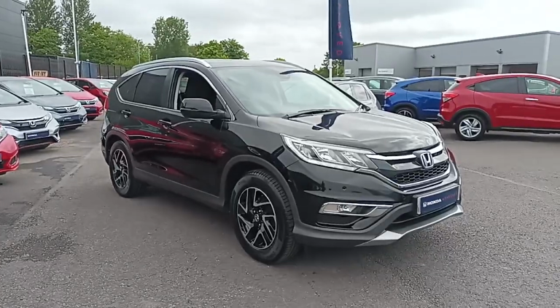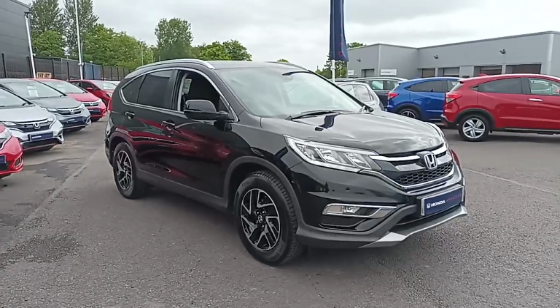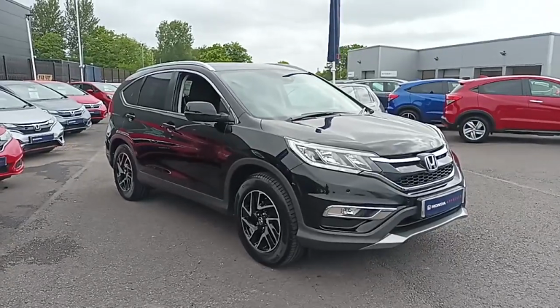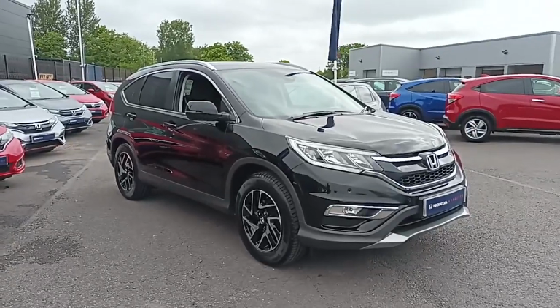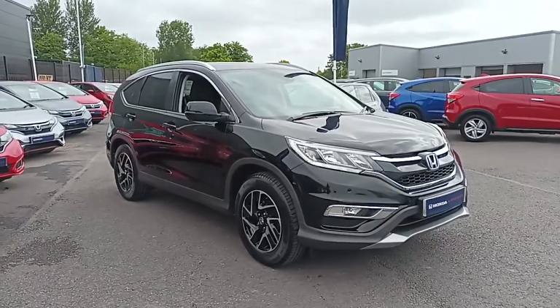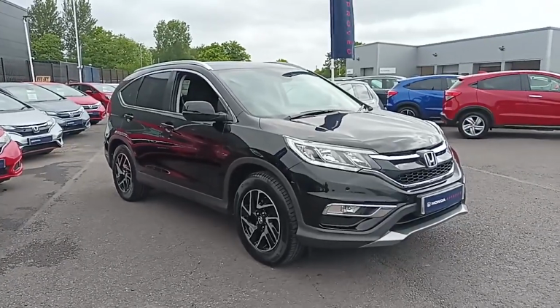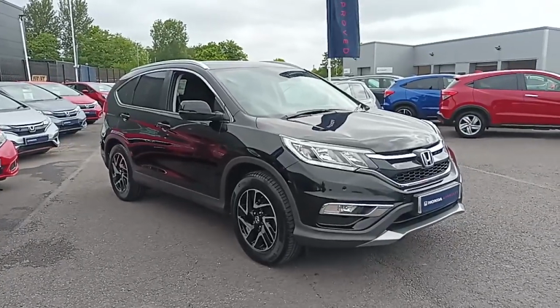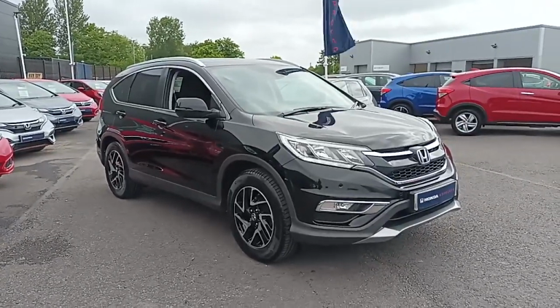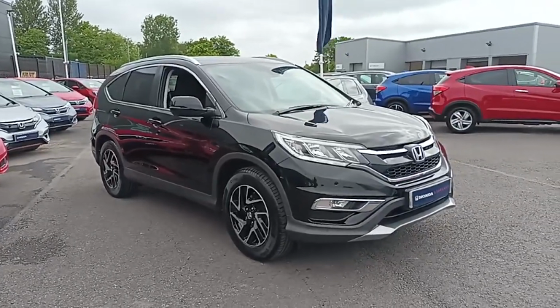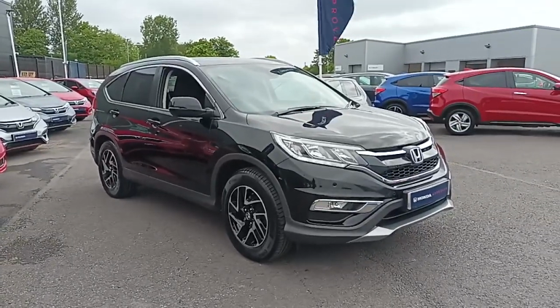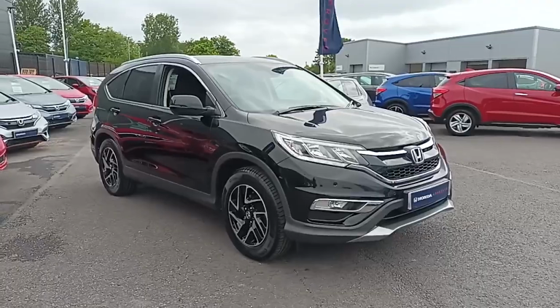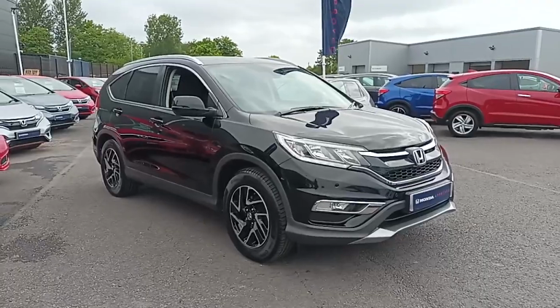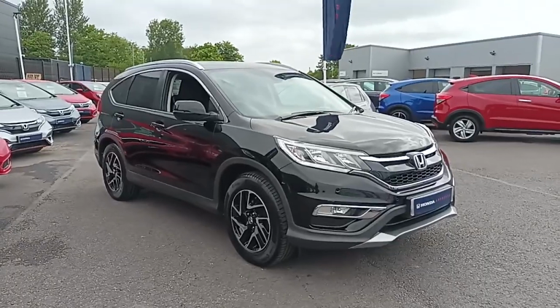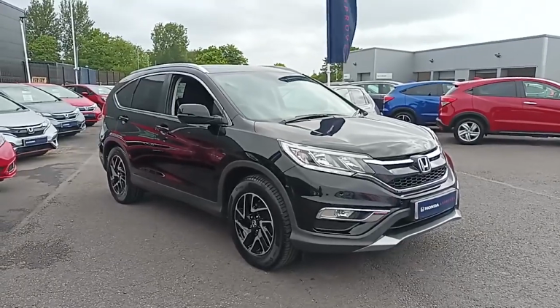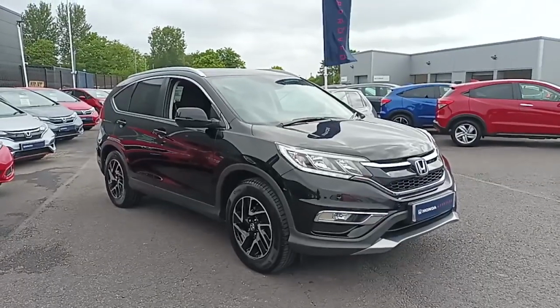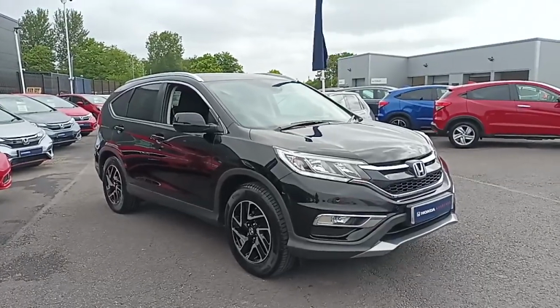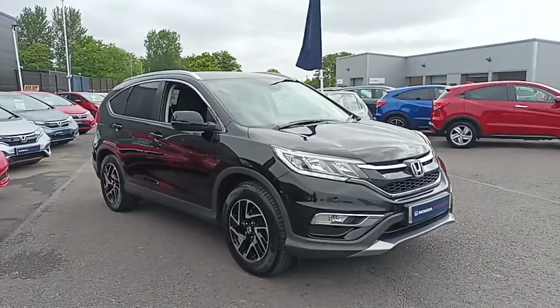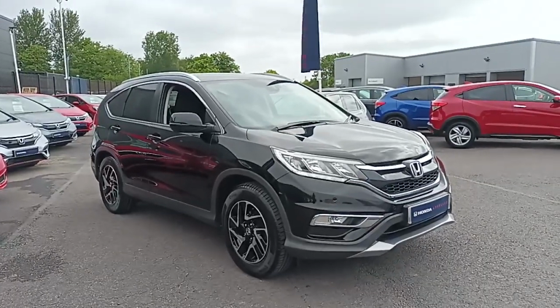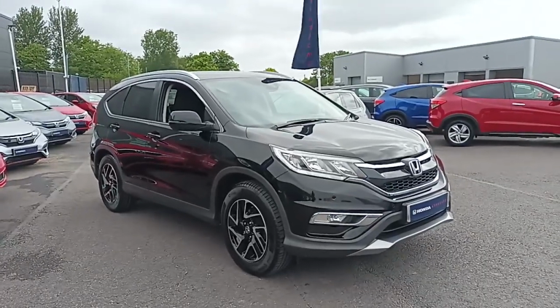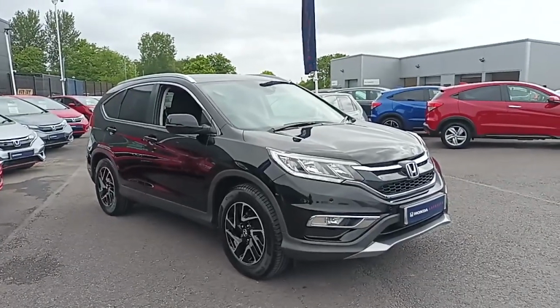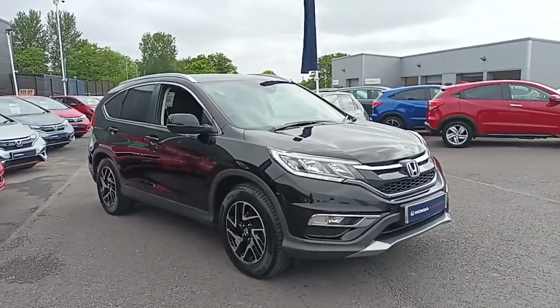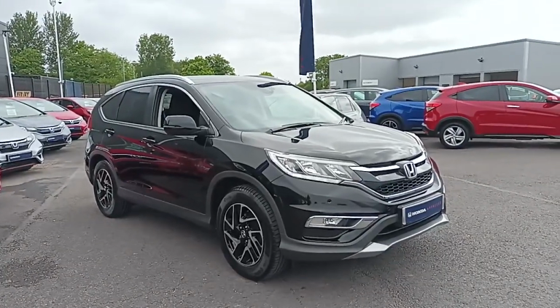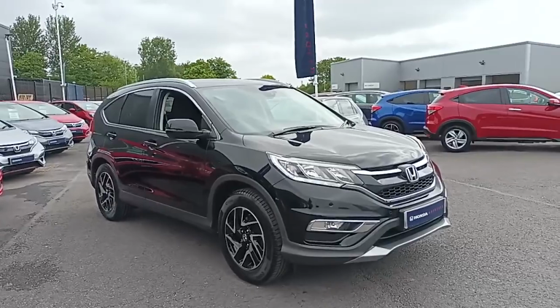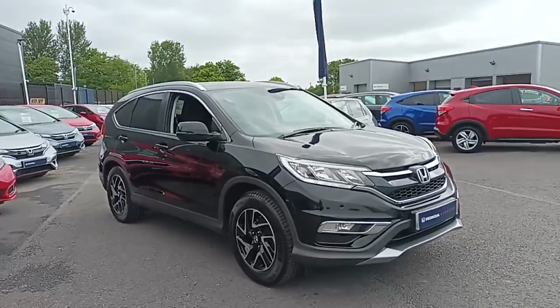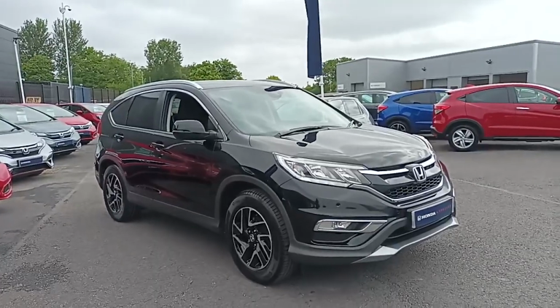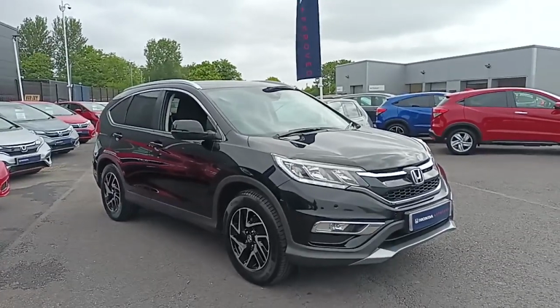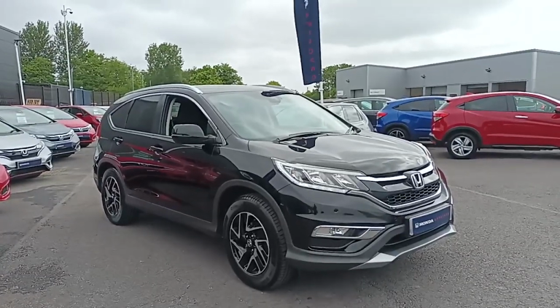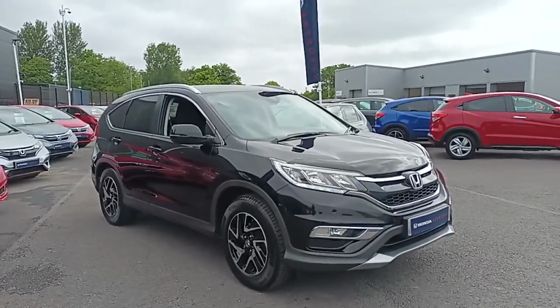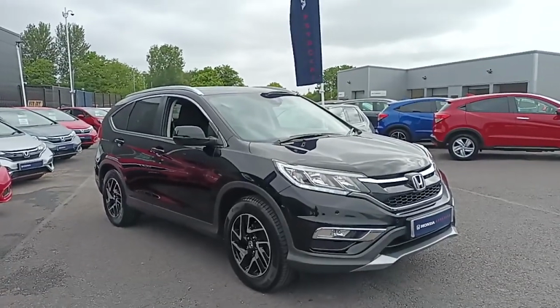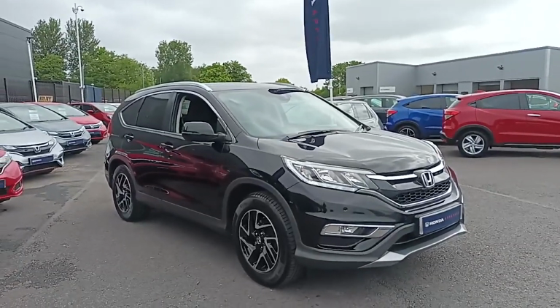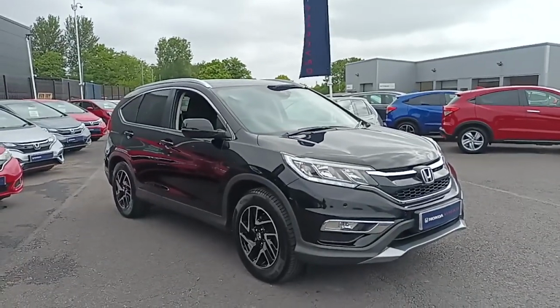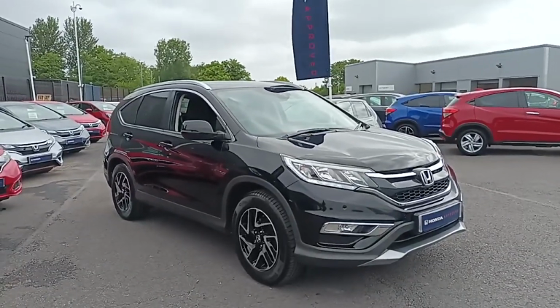Hi everyone, welcome to South for Honda. I'm Tom, the Internet Specialist, and the next car on our list is this fantastic Honda CR-V 1.6 diesel SE Plus in Crystal Black. It's a fantastic looking car with plenty of key features, which I'll go through some of them with you today.